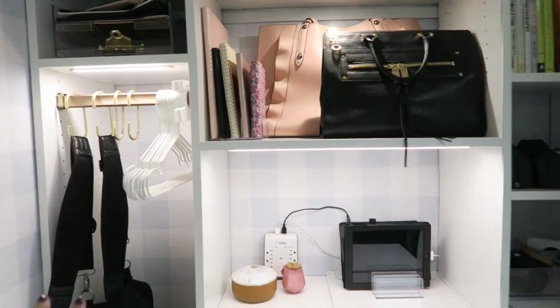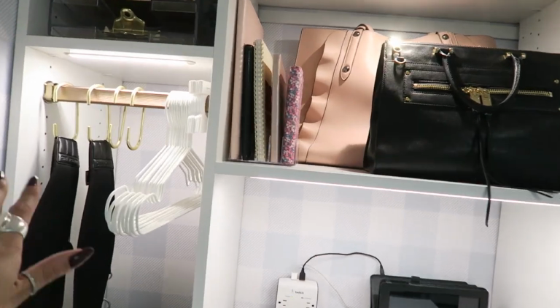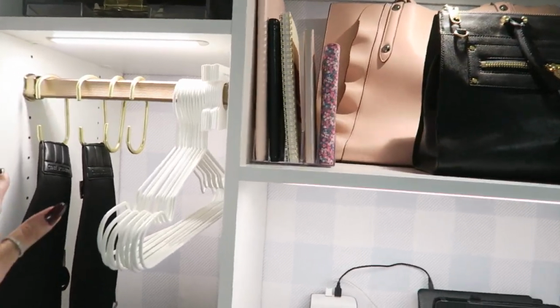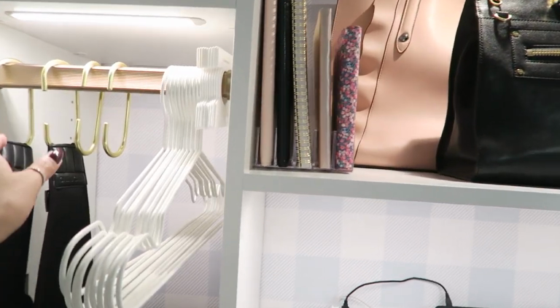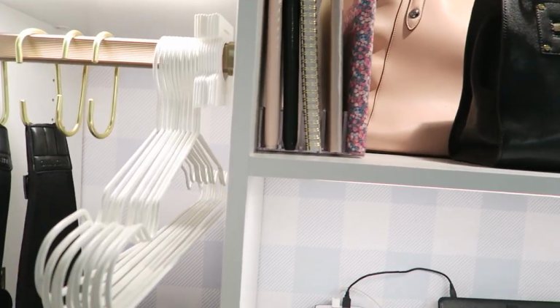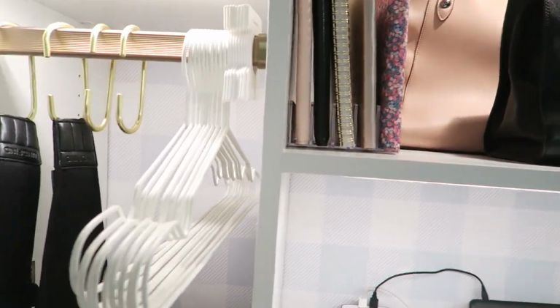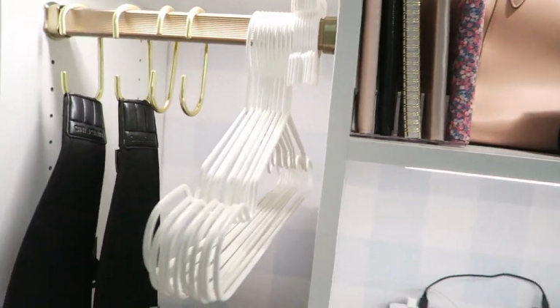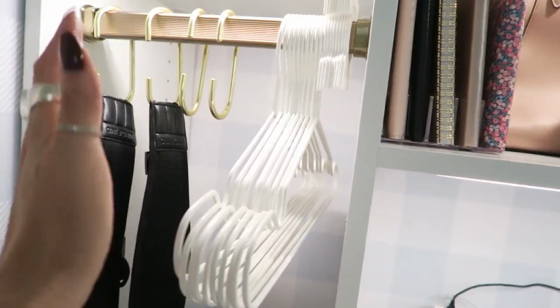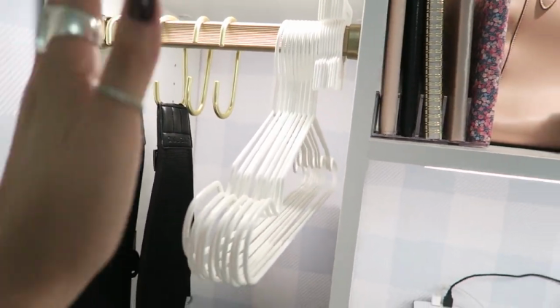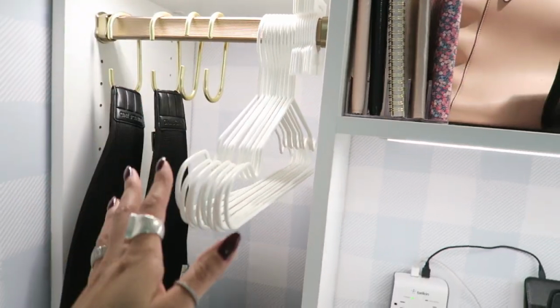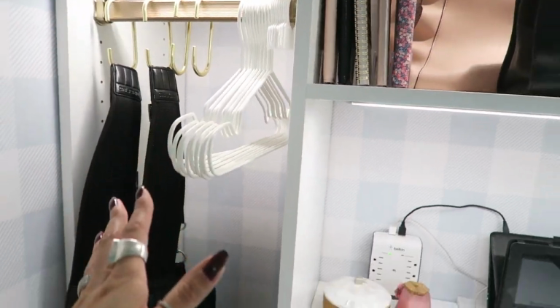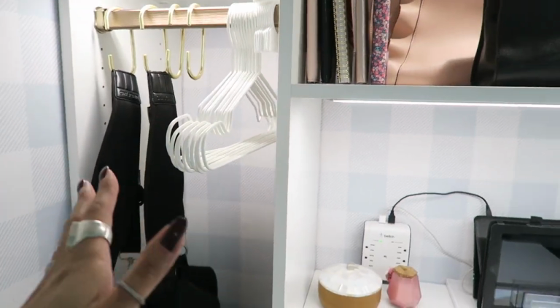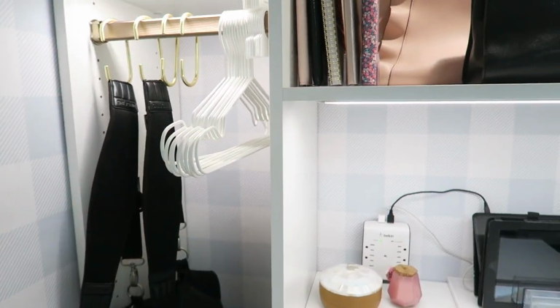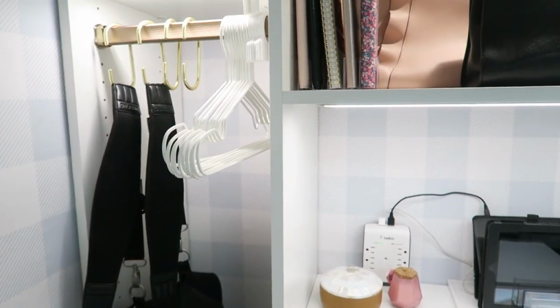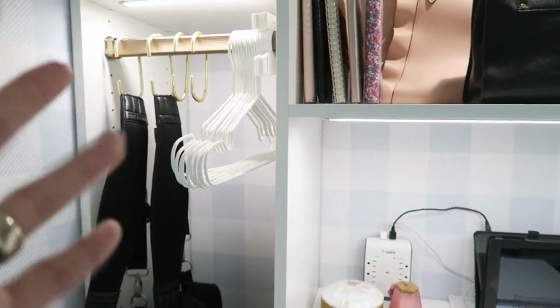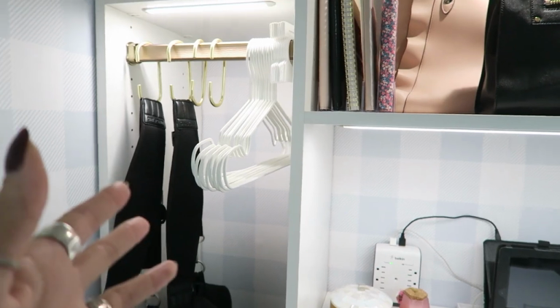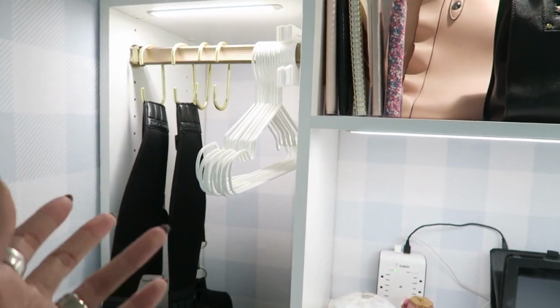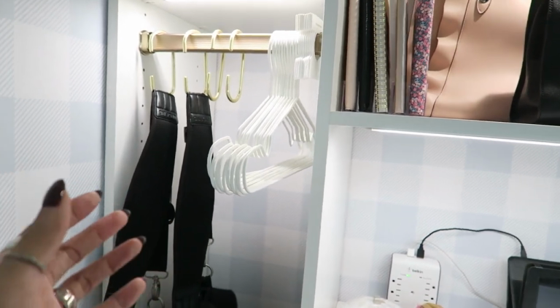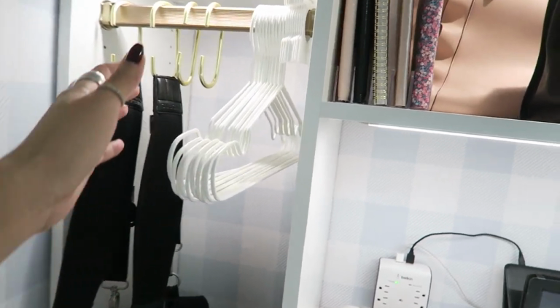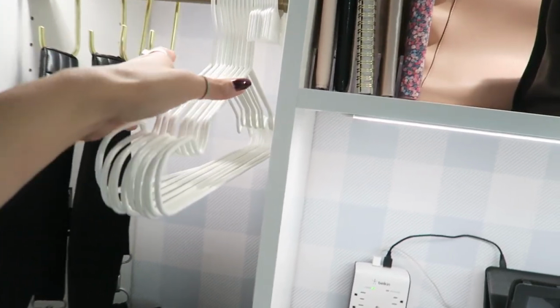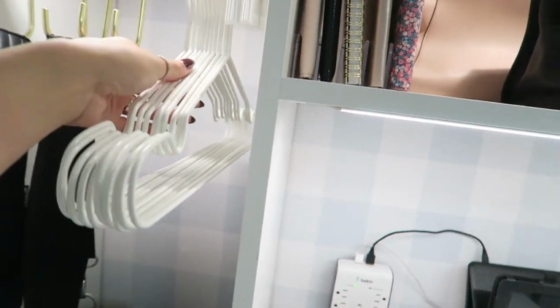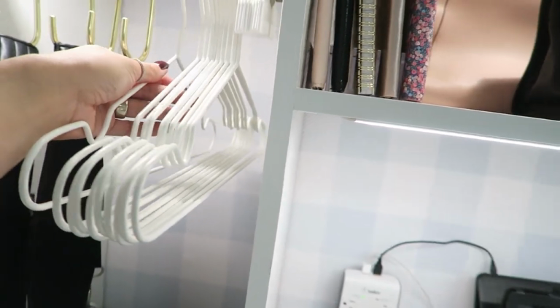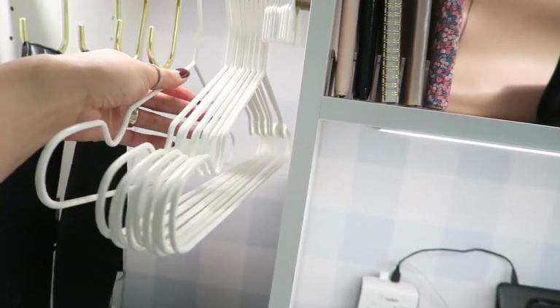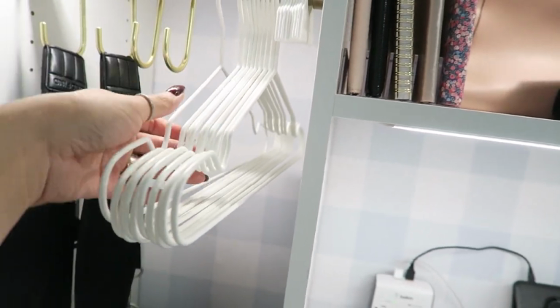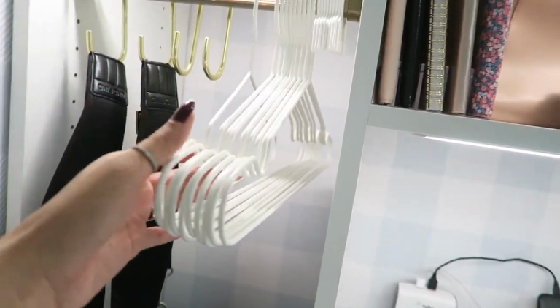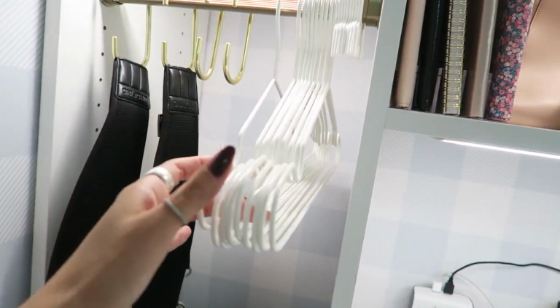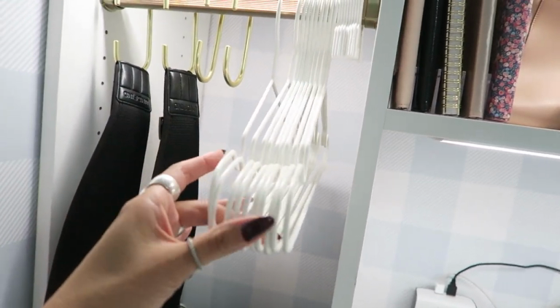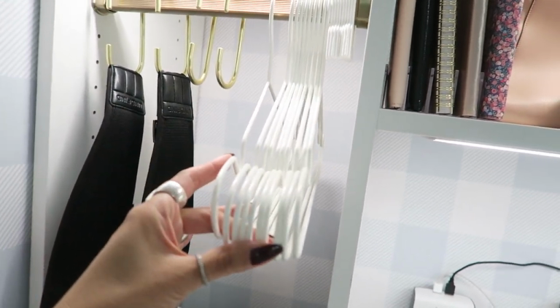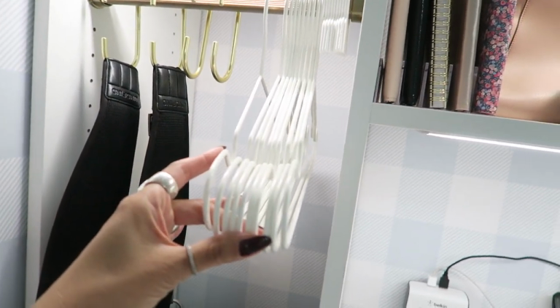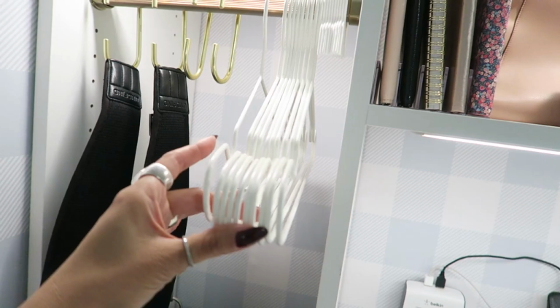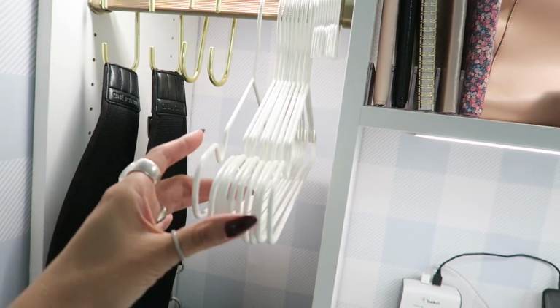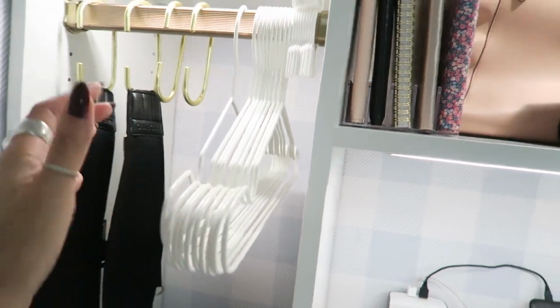I have a hanging section here because as a blogger I also do fashion. Clothing comes in, so I hang it here so I know what I need to shoot. It keeps it separate from my own closet.